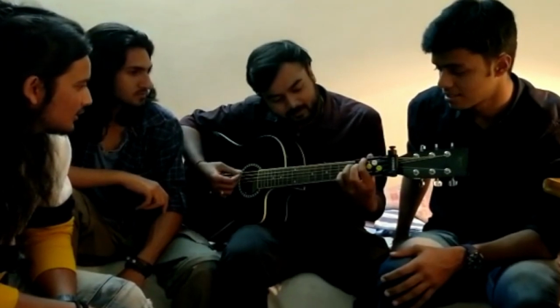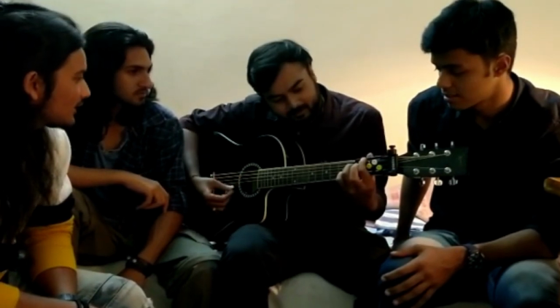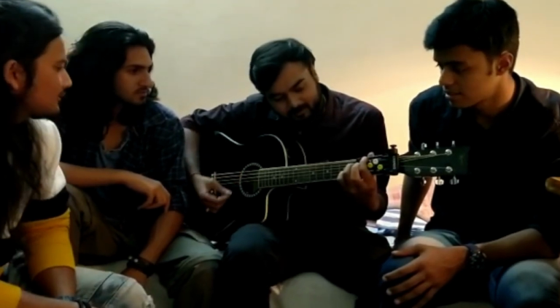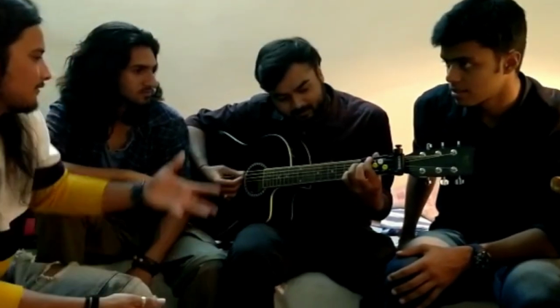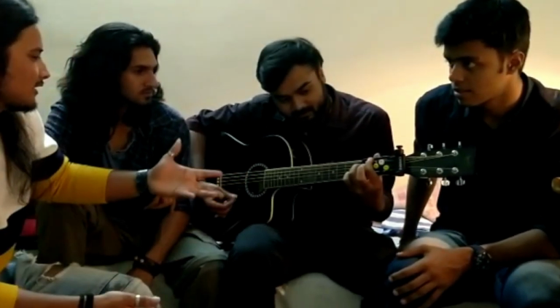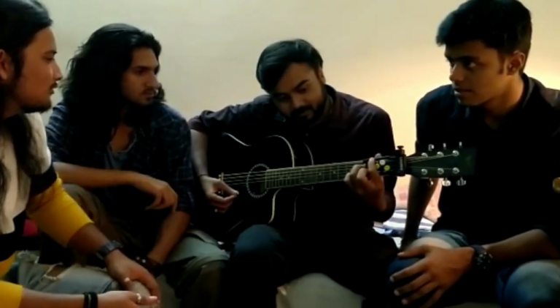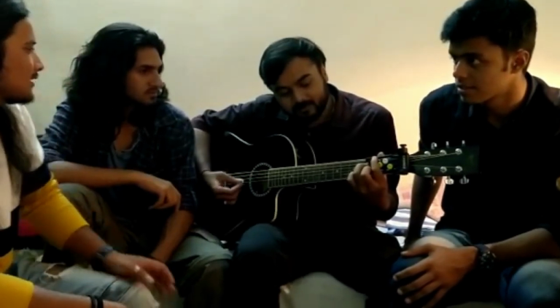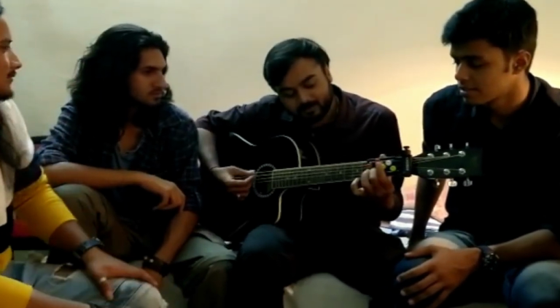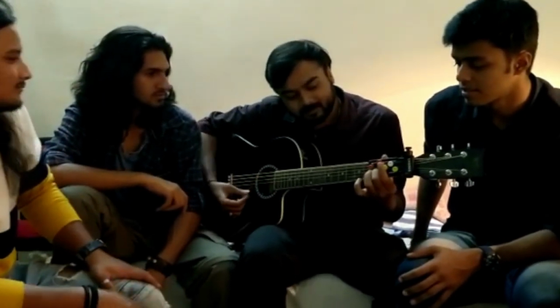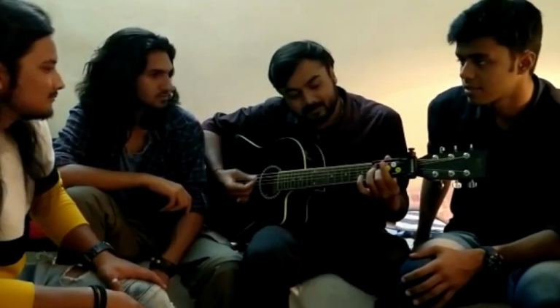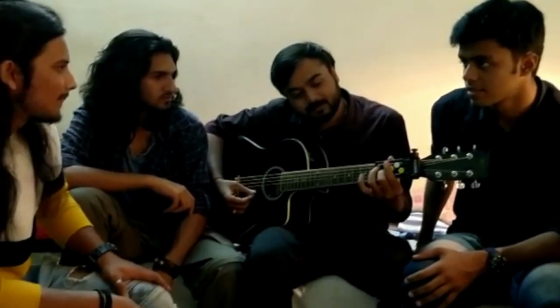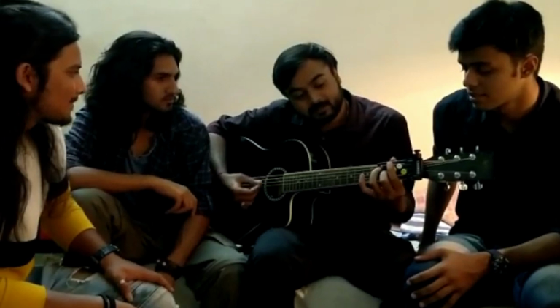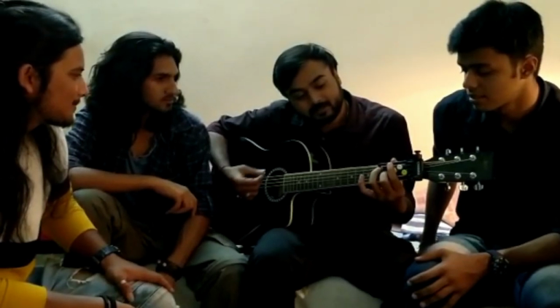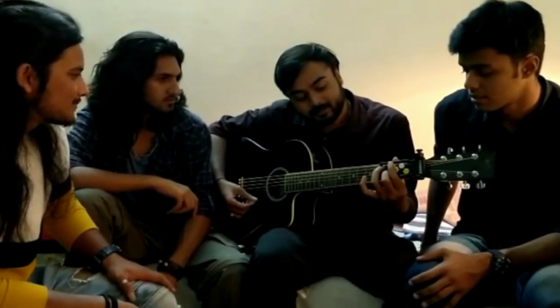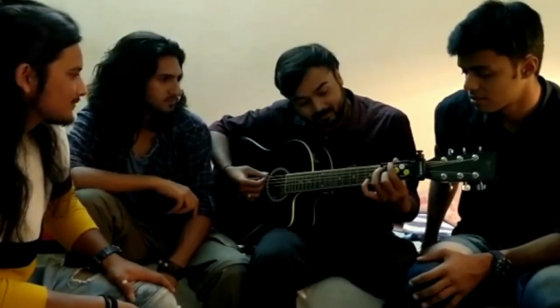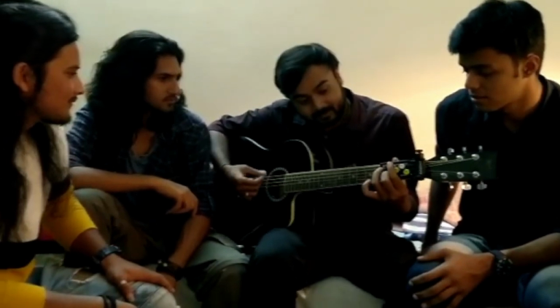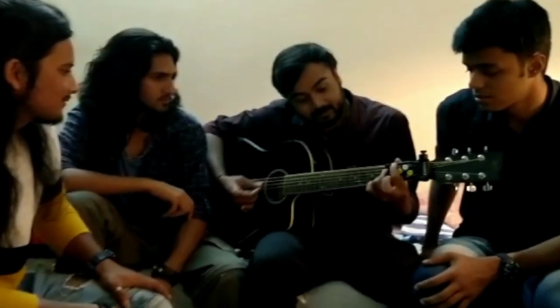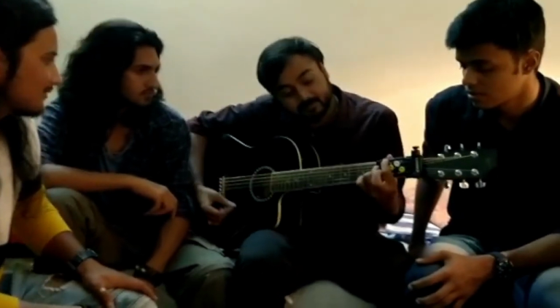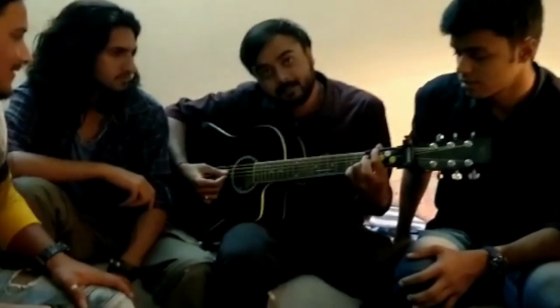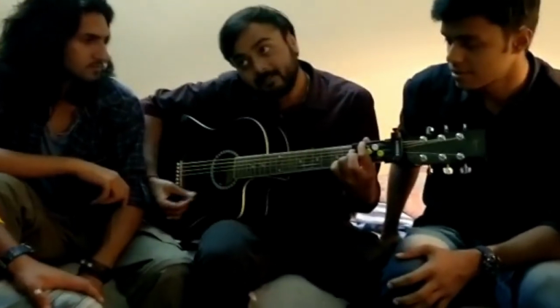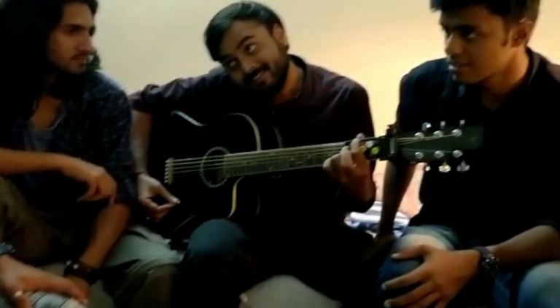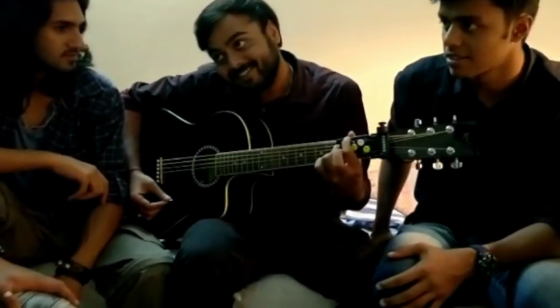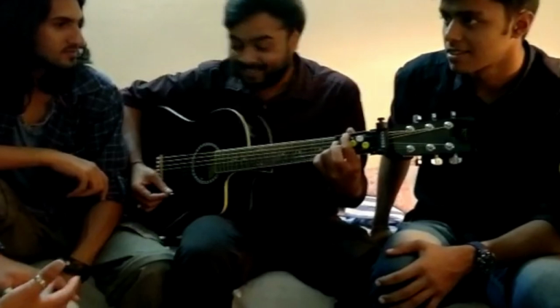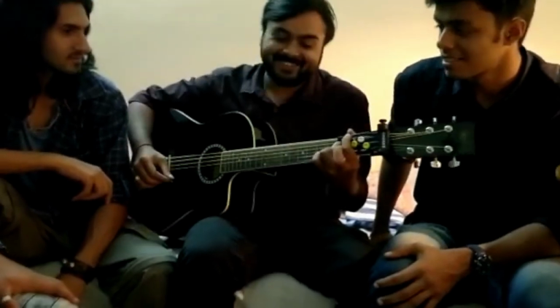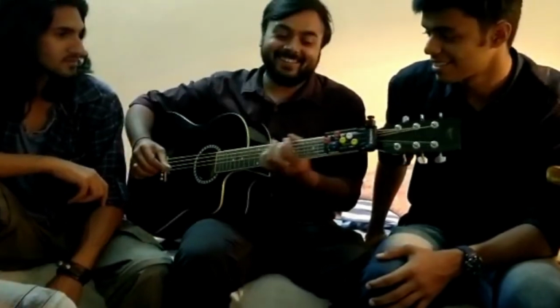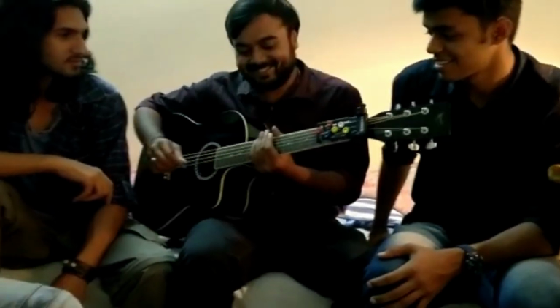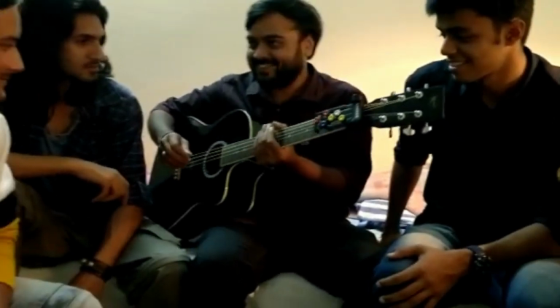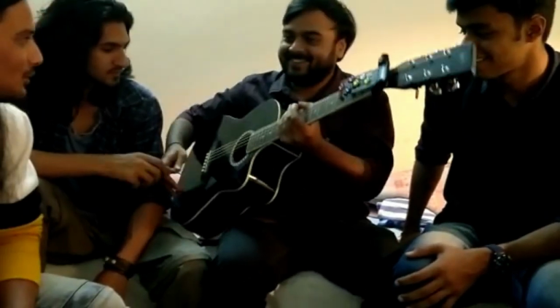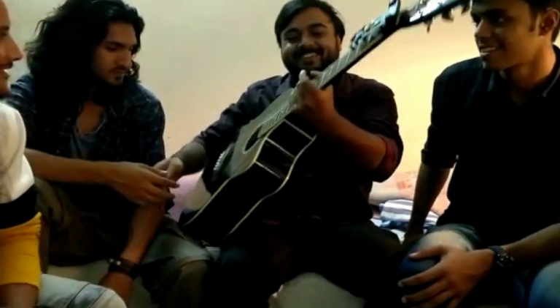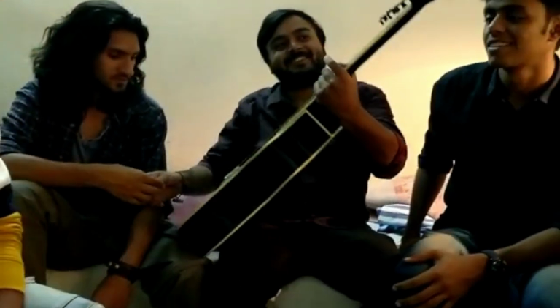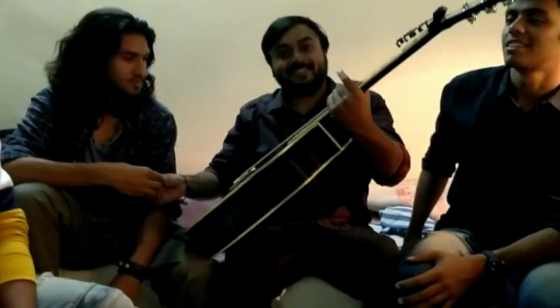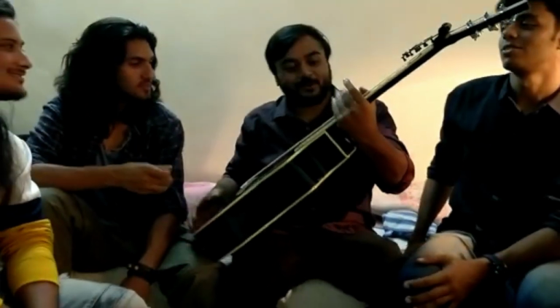So even if it's new for me, nice. I like this. It works. Thanks to chords.